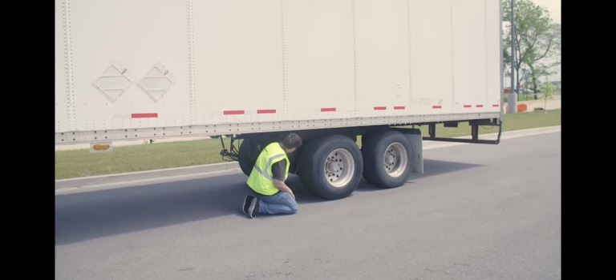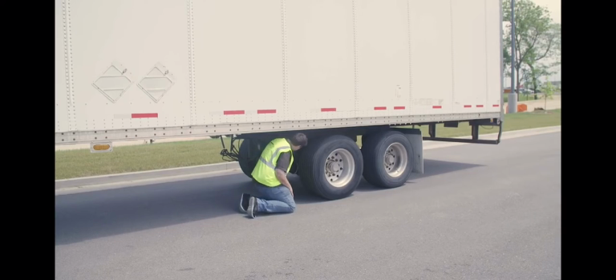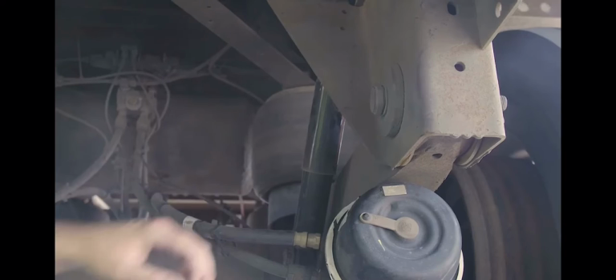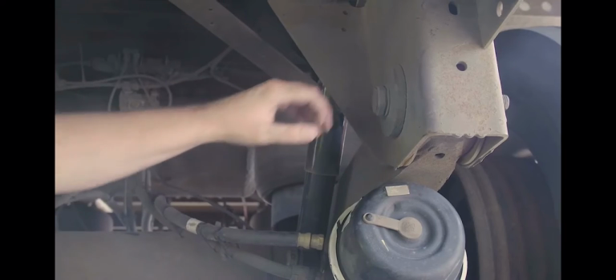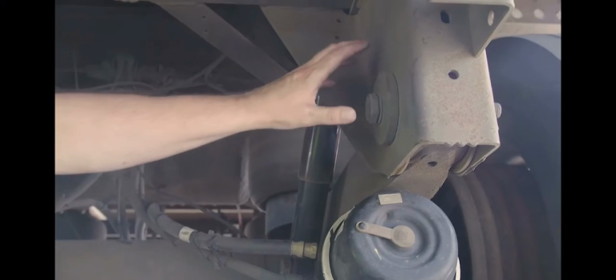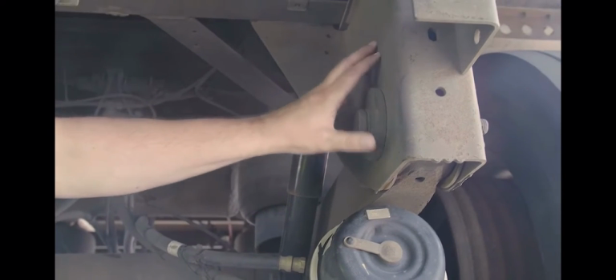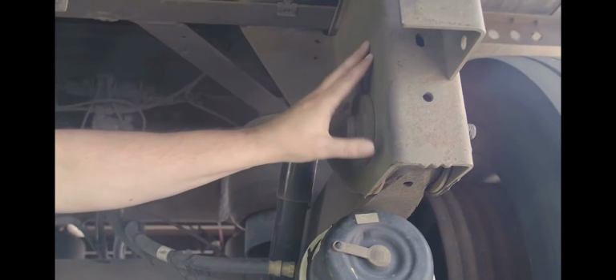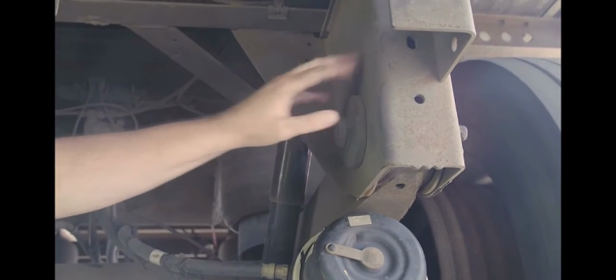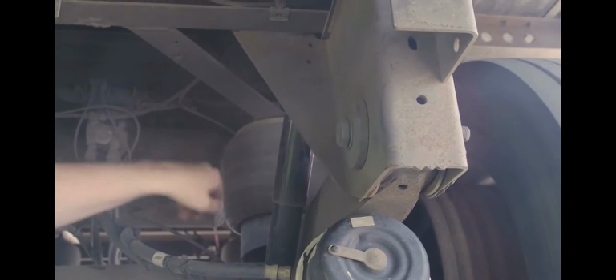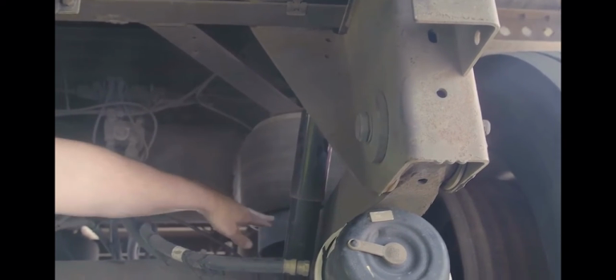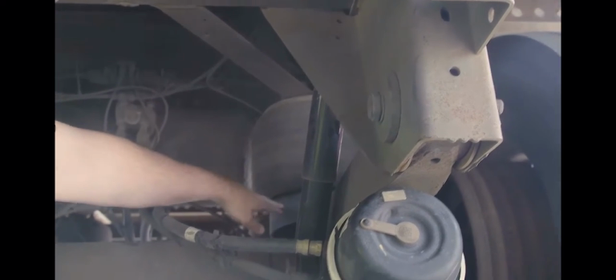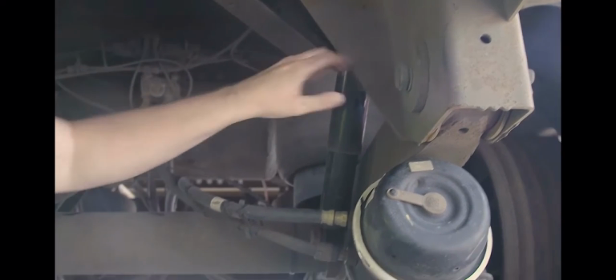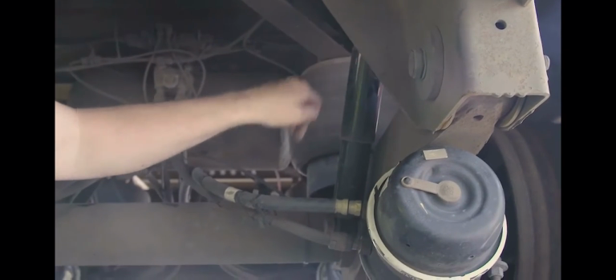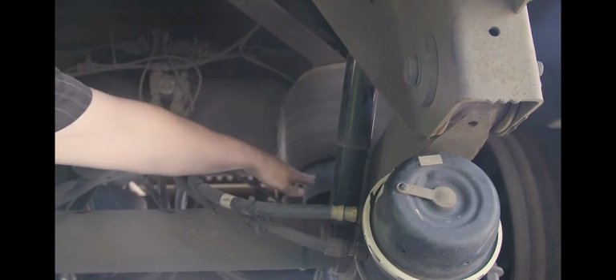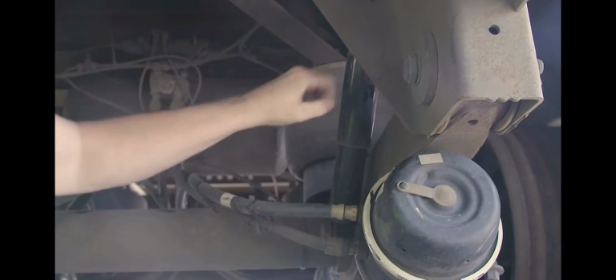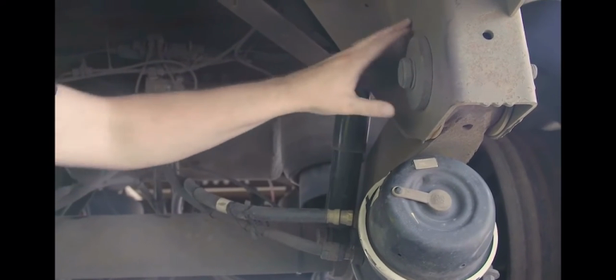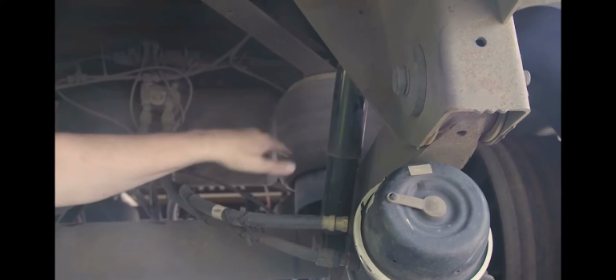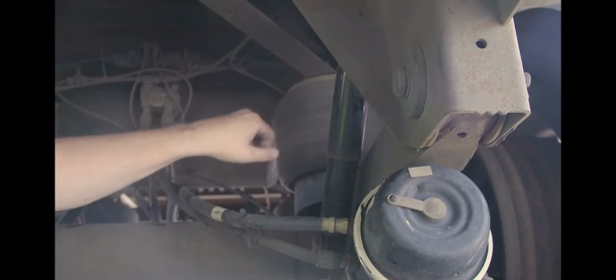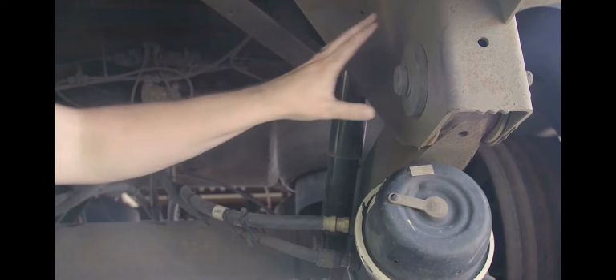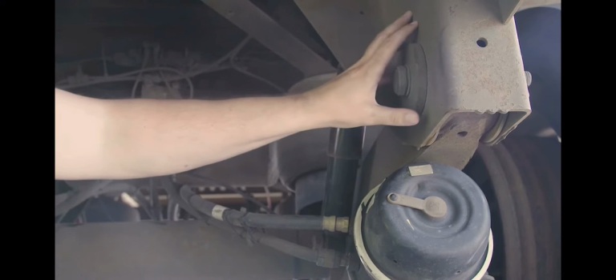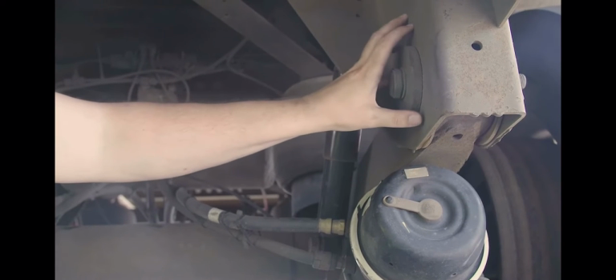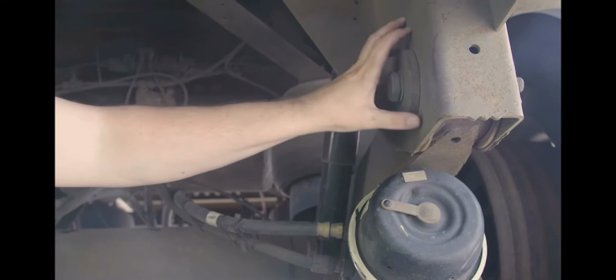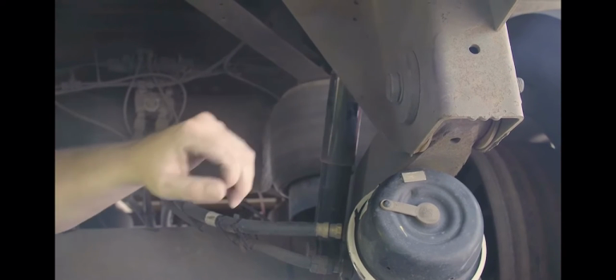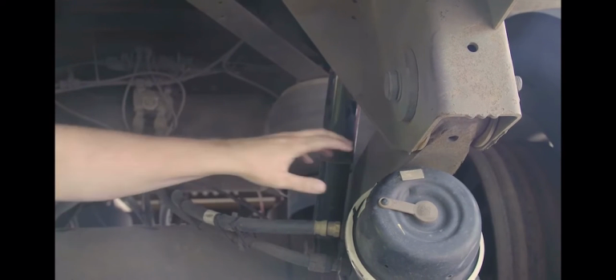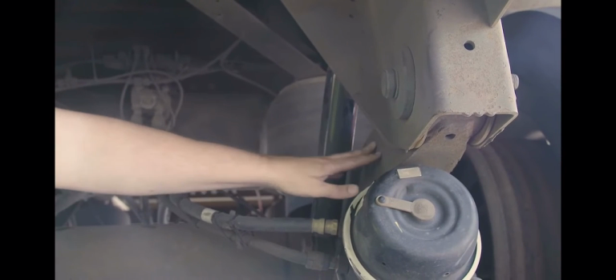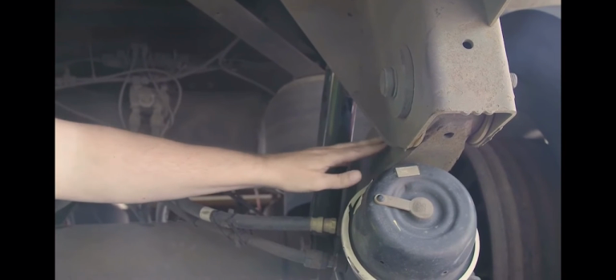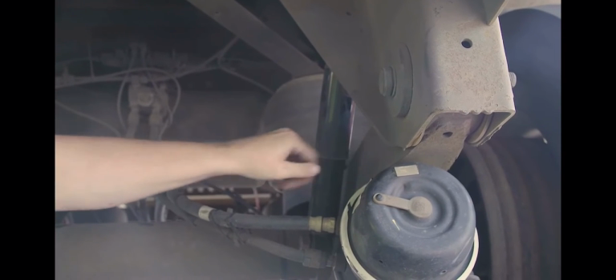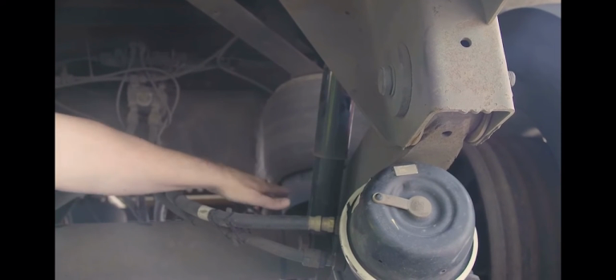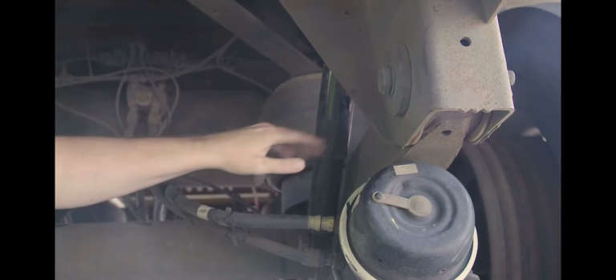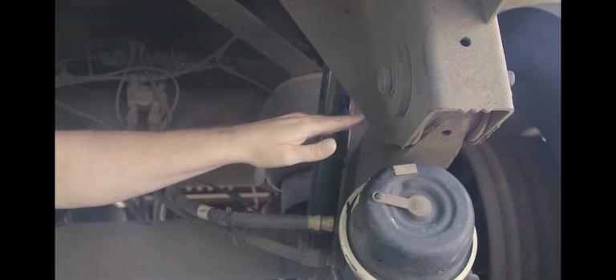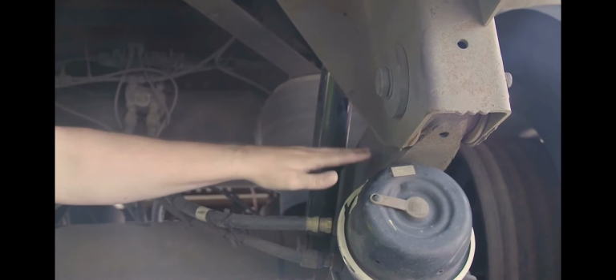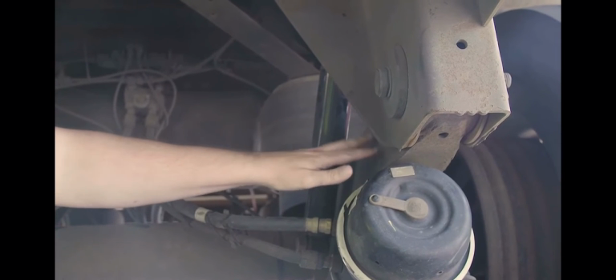My spring hanger — properly mounted and secured, both front and rear, not cracked, bent or broken. Spring arm — properly mounted and secured at both ends, not cracked, bent or broken.